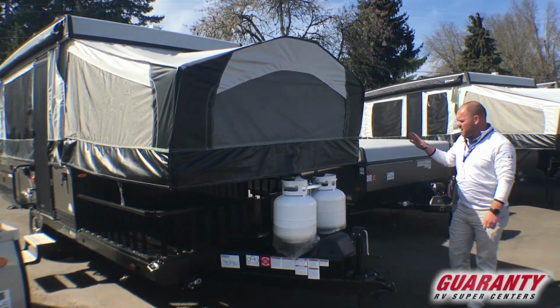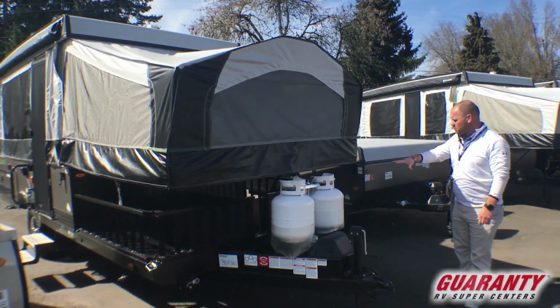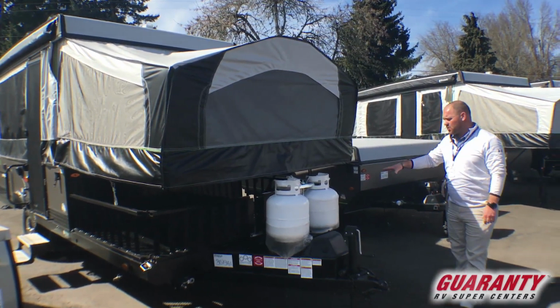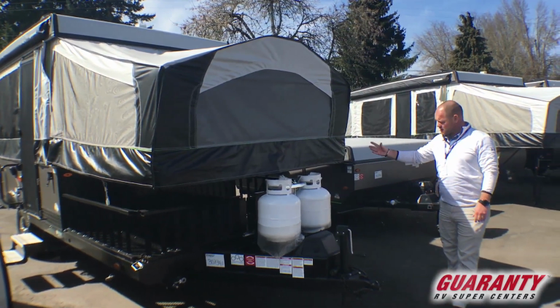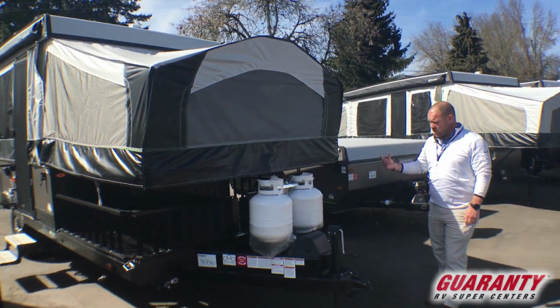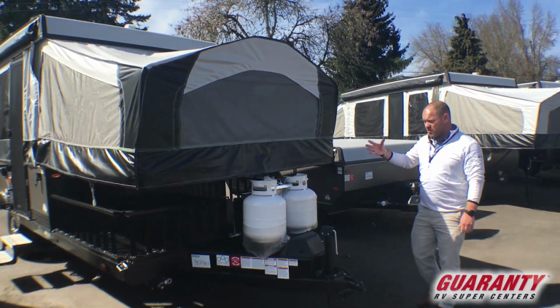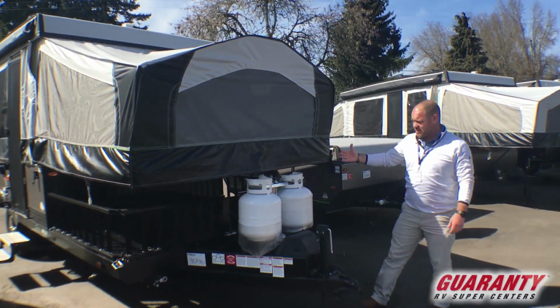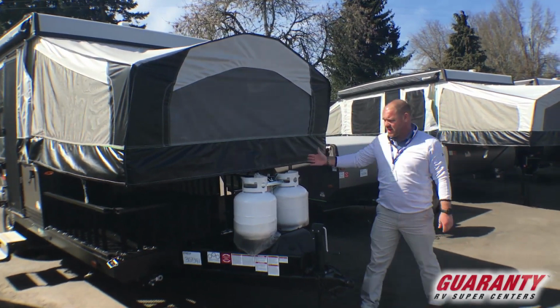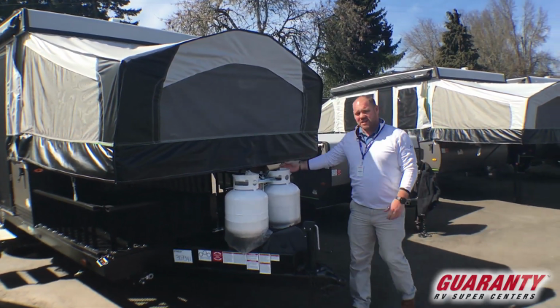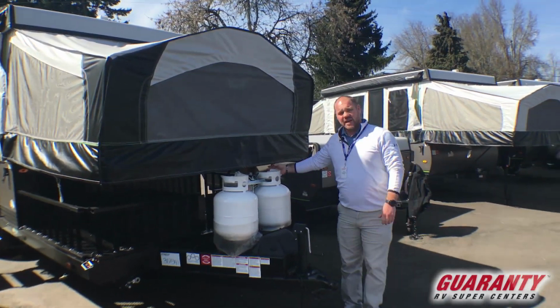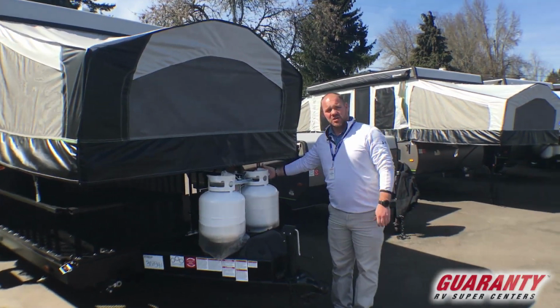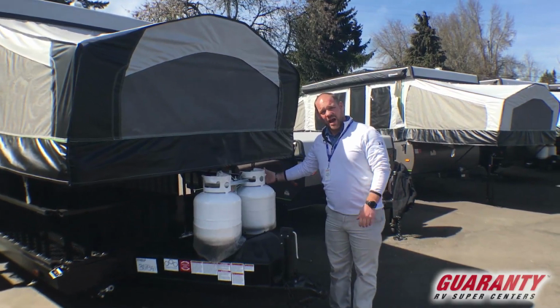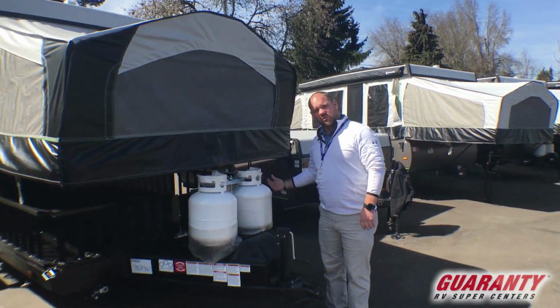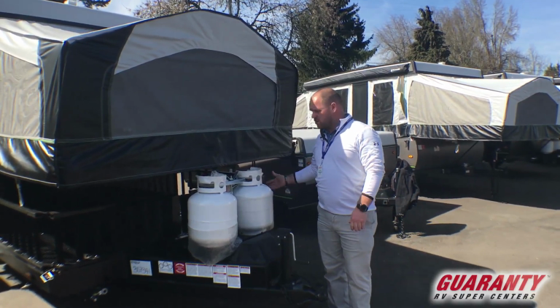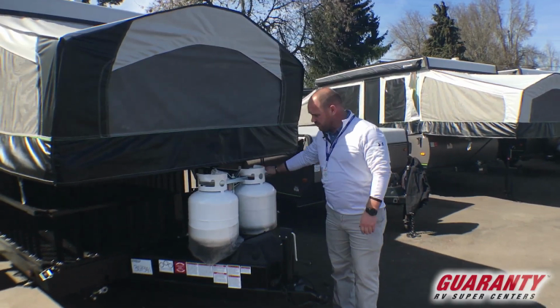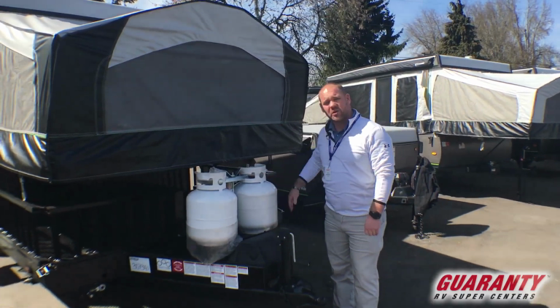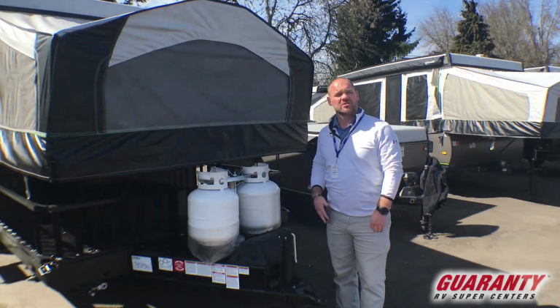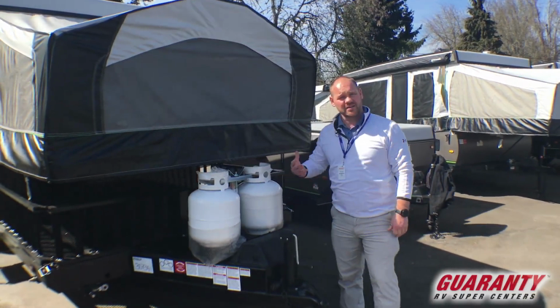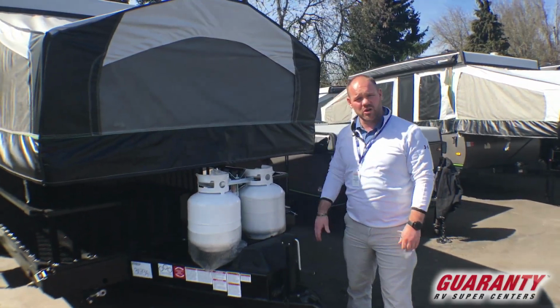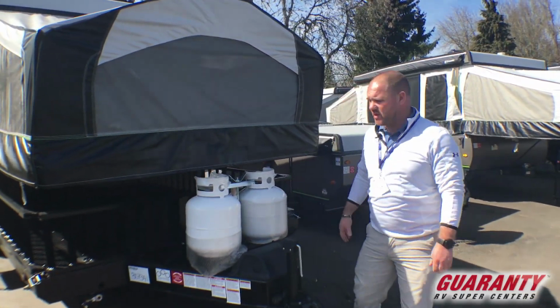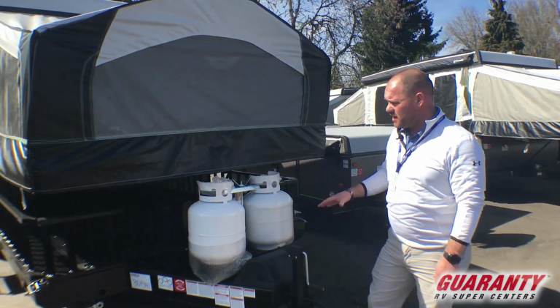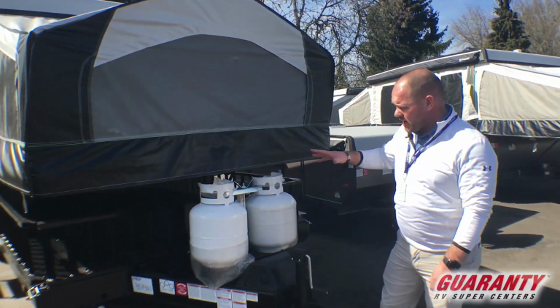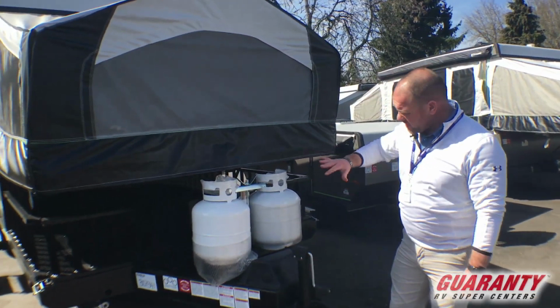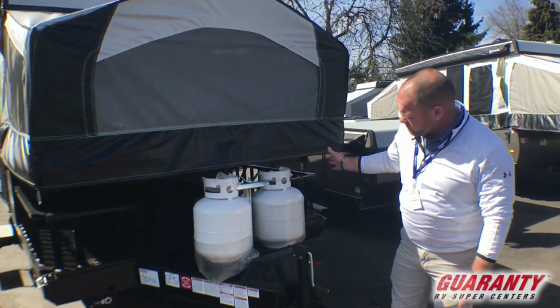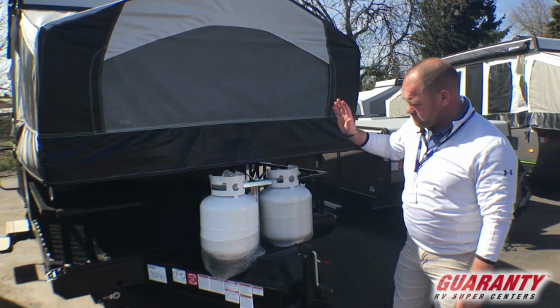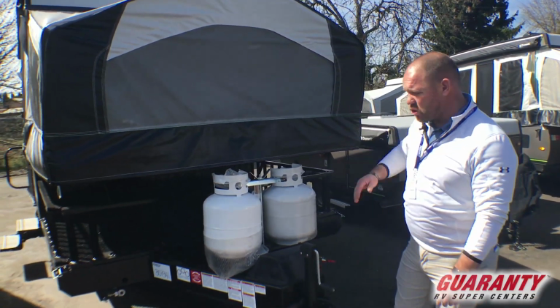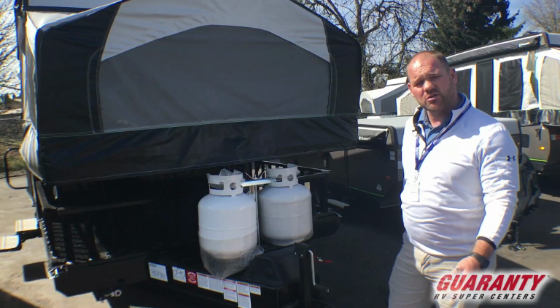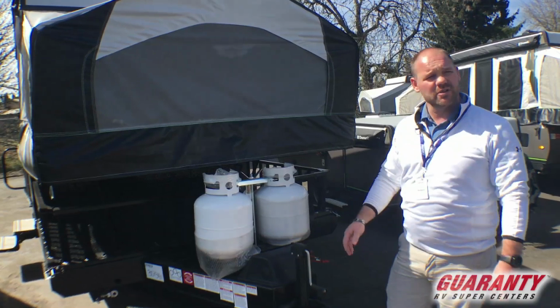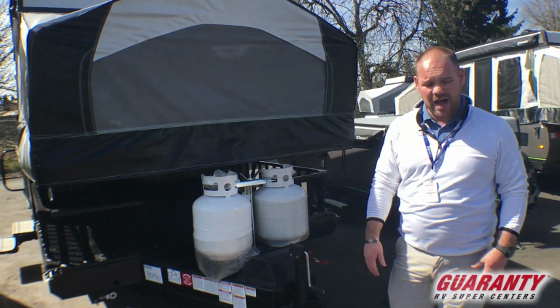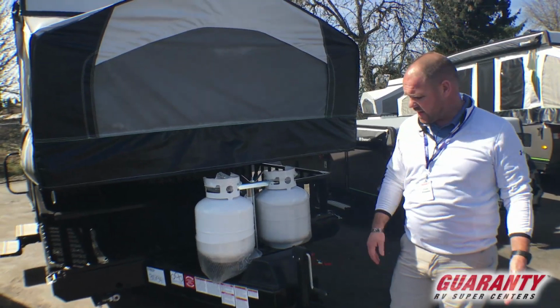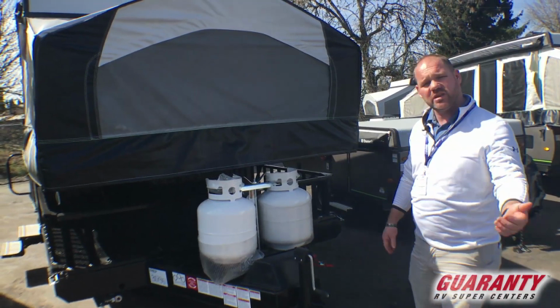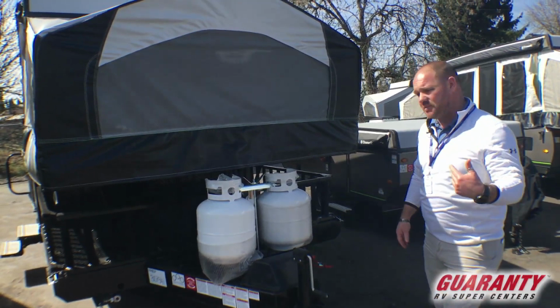This particular one has the toy hauler — you can see it's got the nice rack up front. You can put a four-wheeler, stack some wood up there, coolers, whatever you've got to take with you camping.